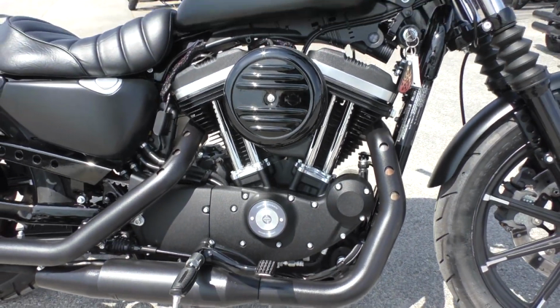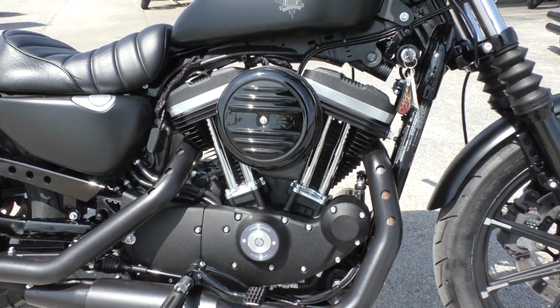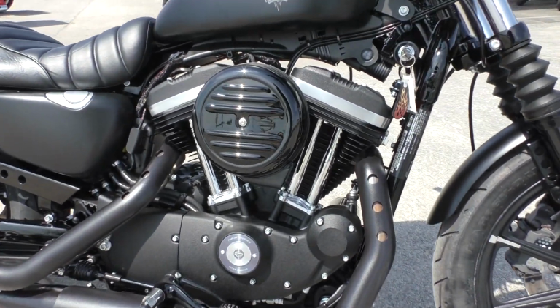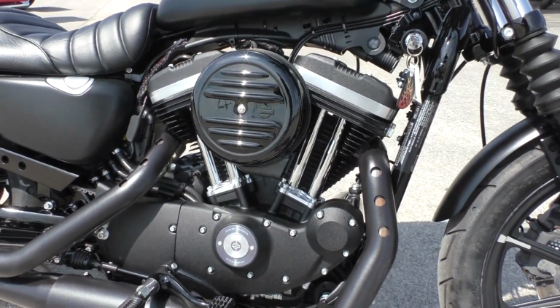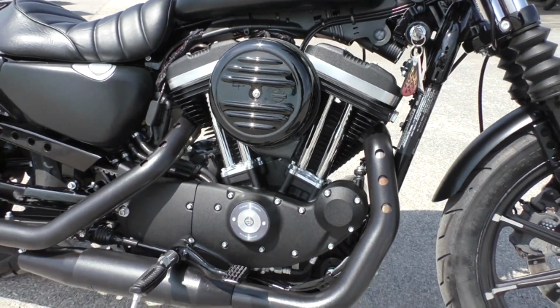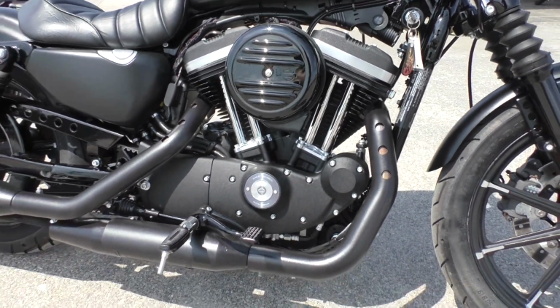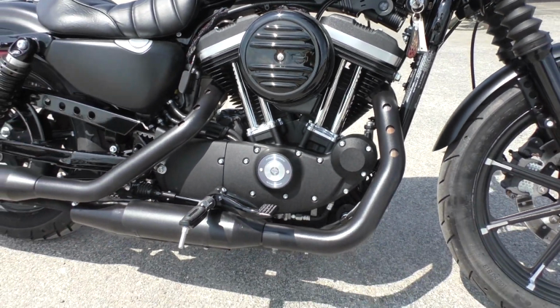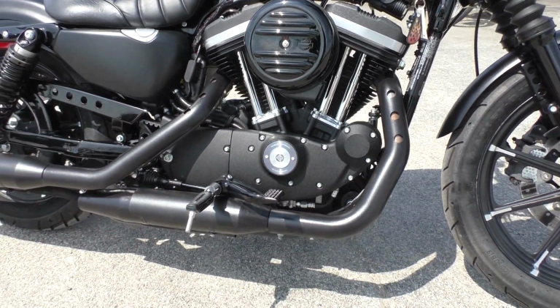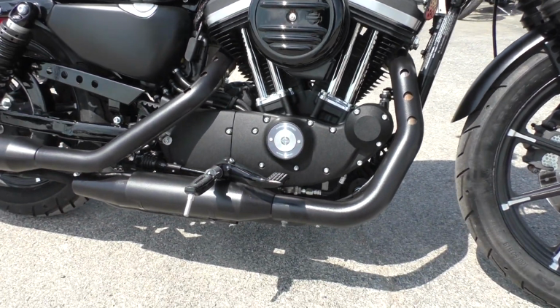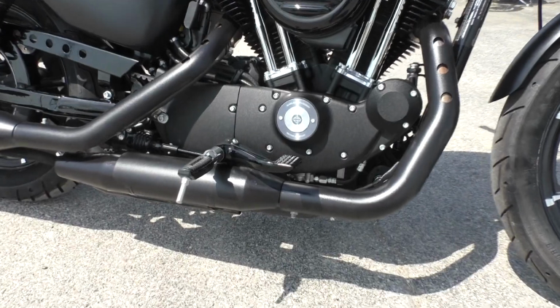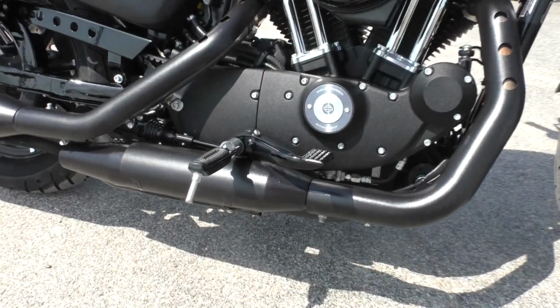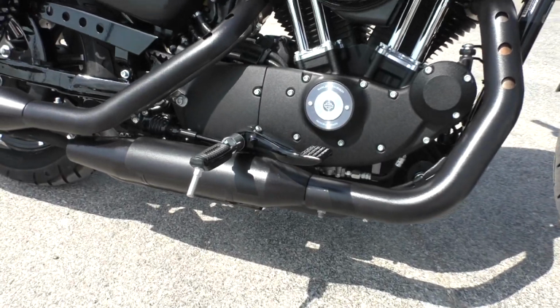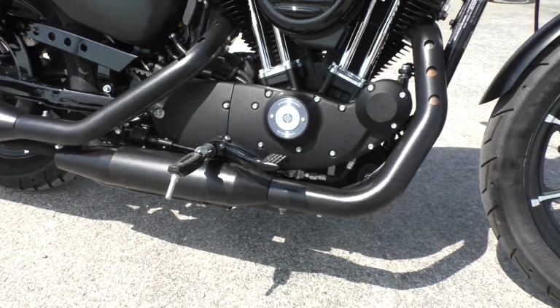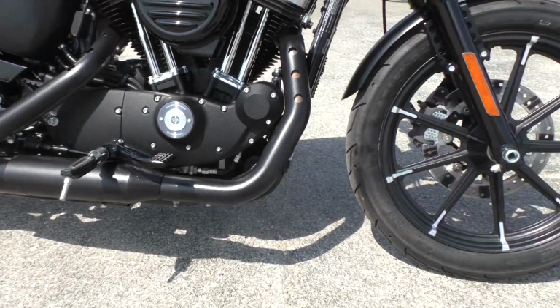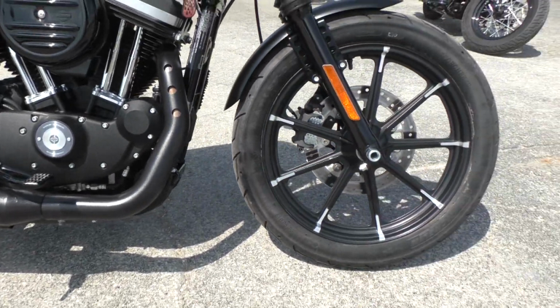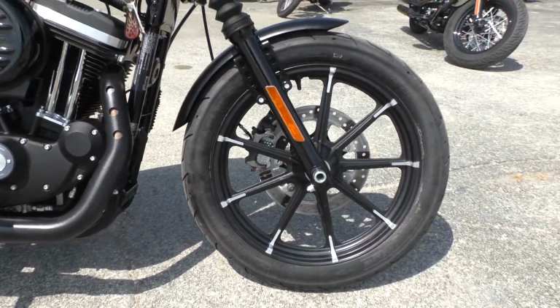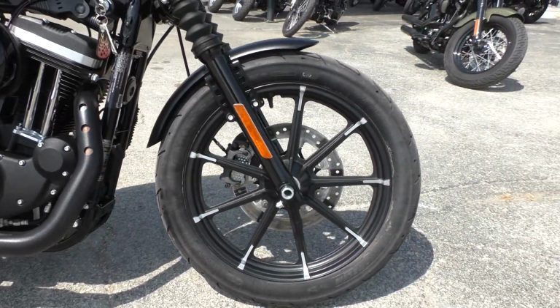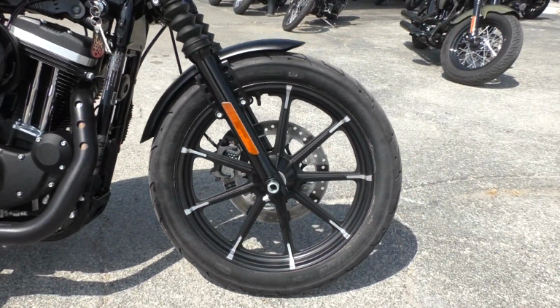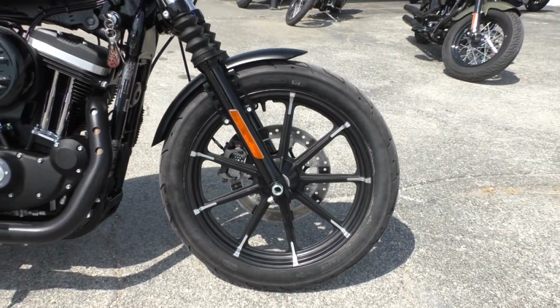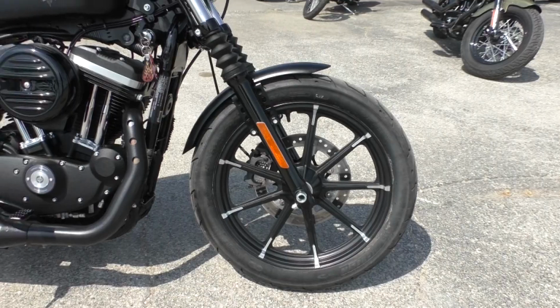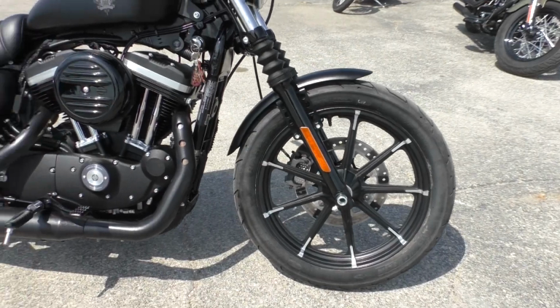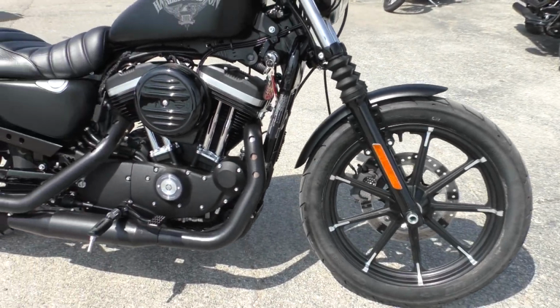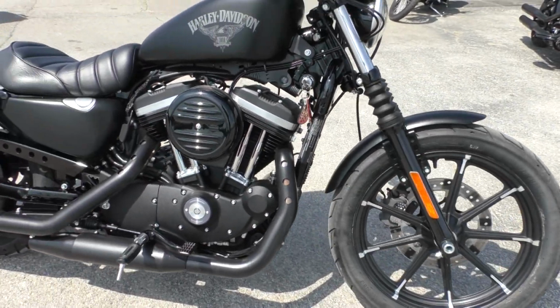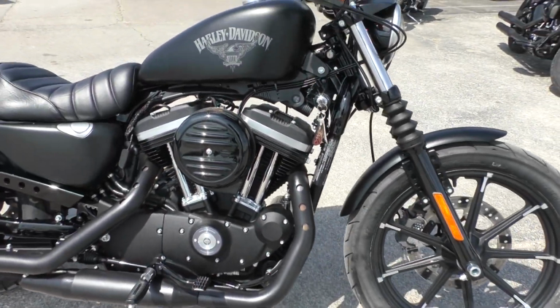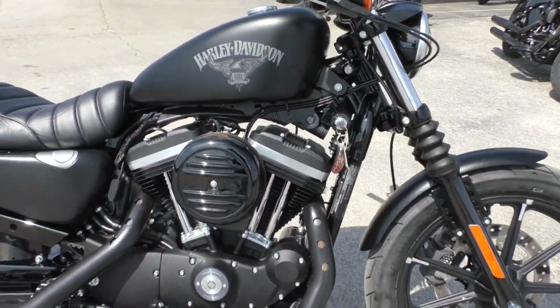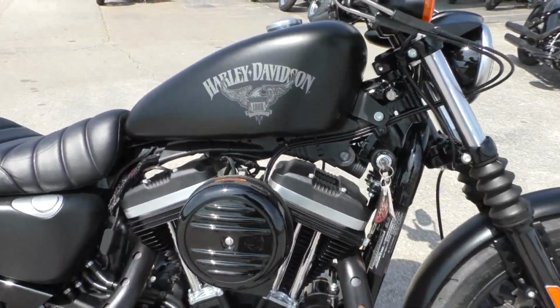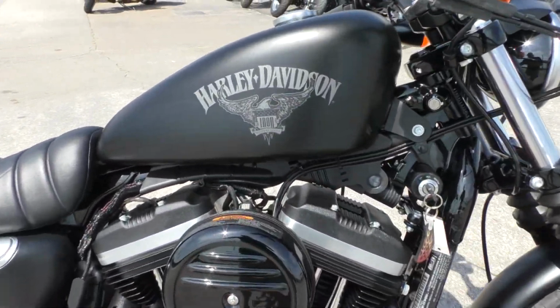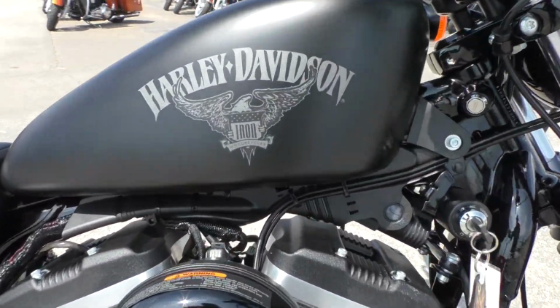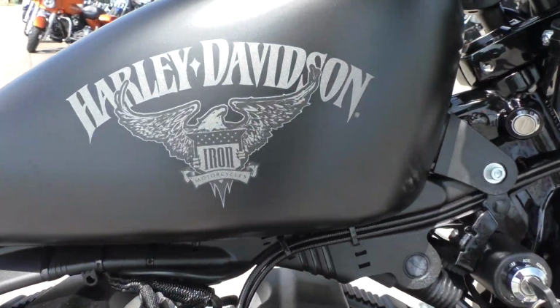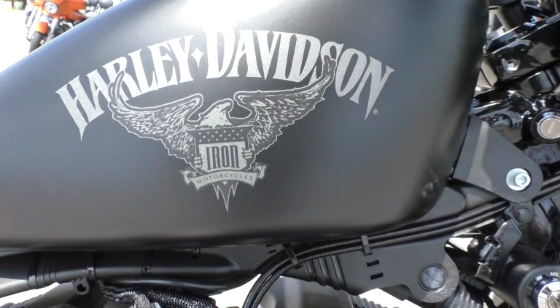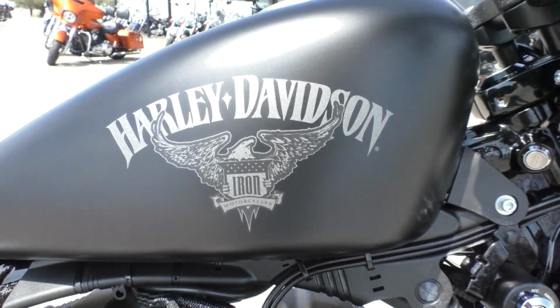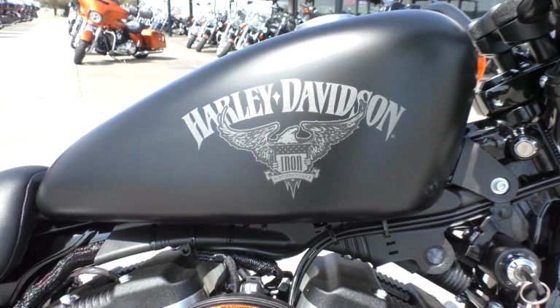It's got the 883cc fuel-injected V-twin with a 5-speed transmission. Got mid controls, blacked out cast wheels, and good looking tank logos on this Iron.